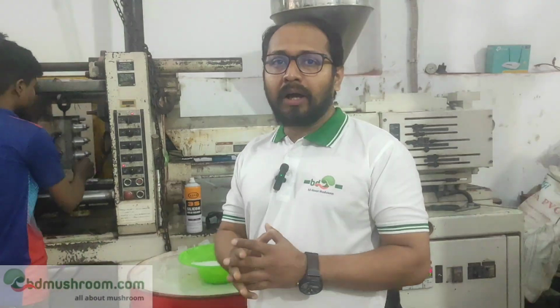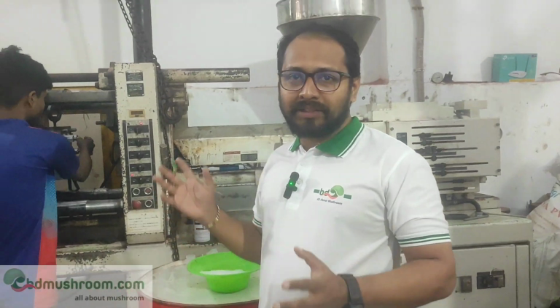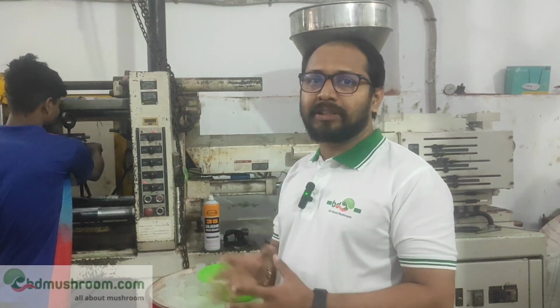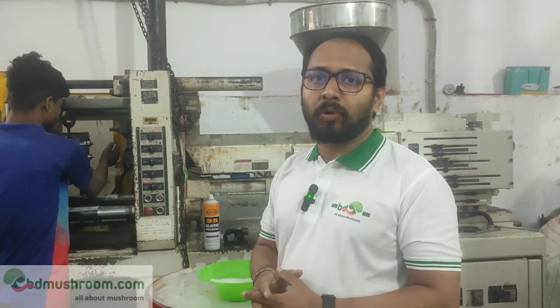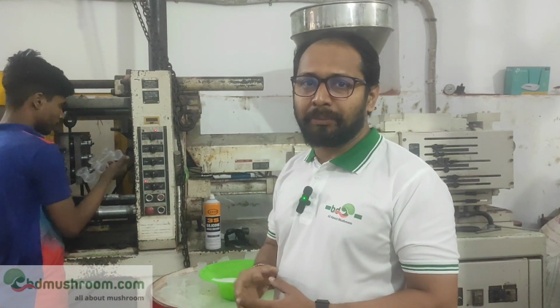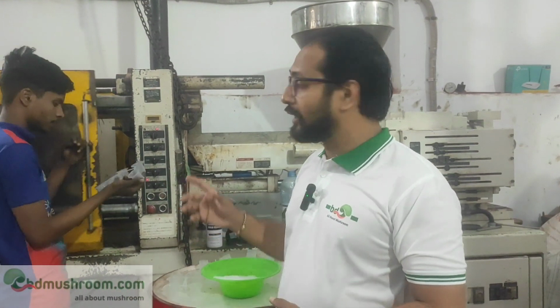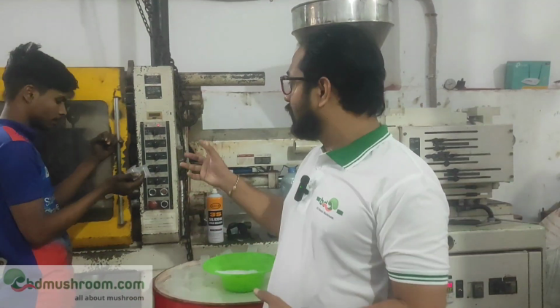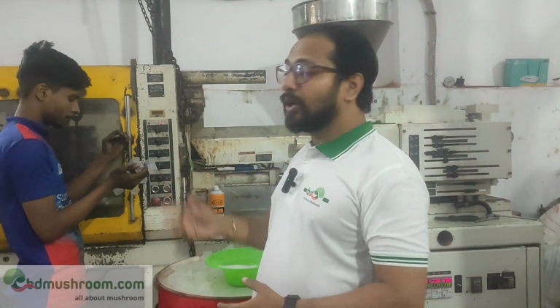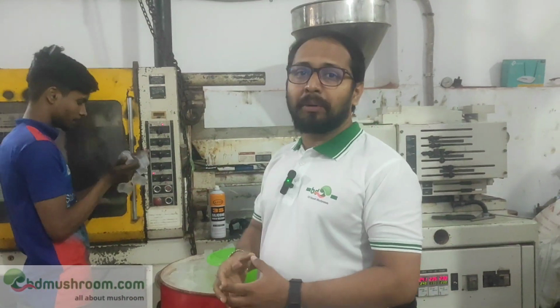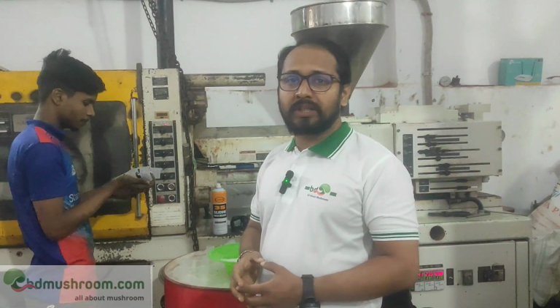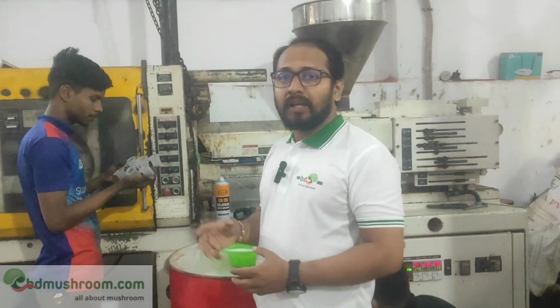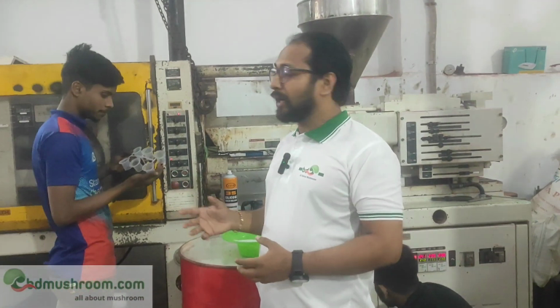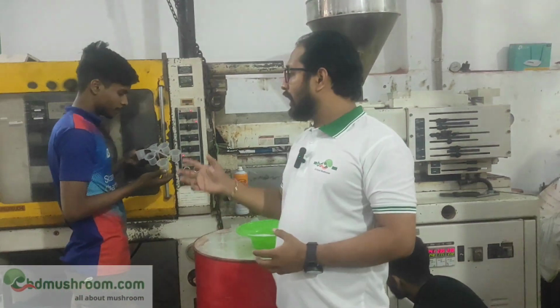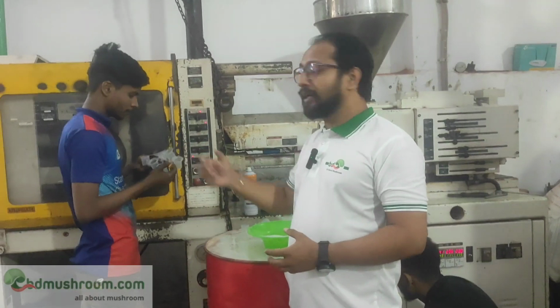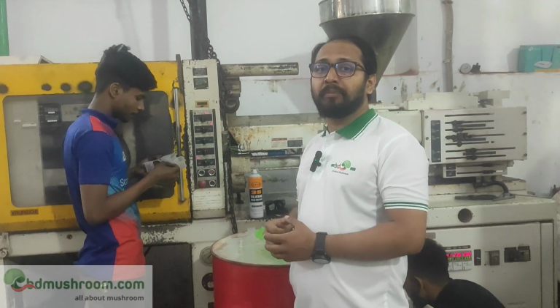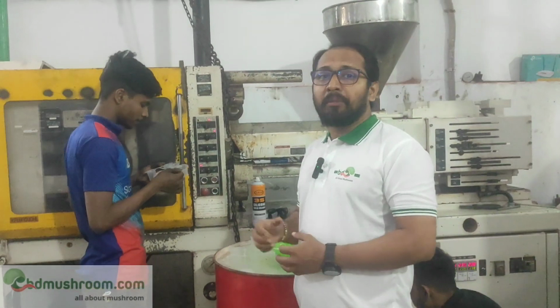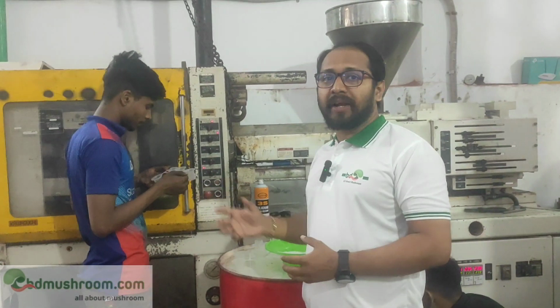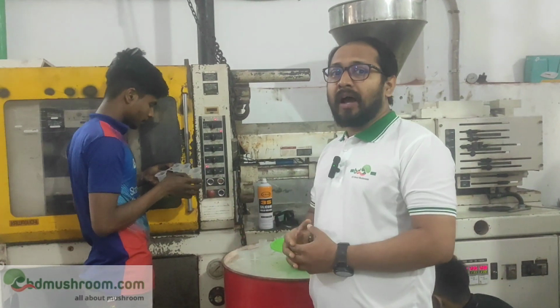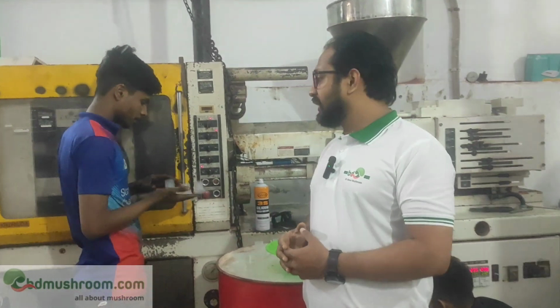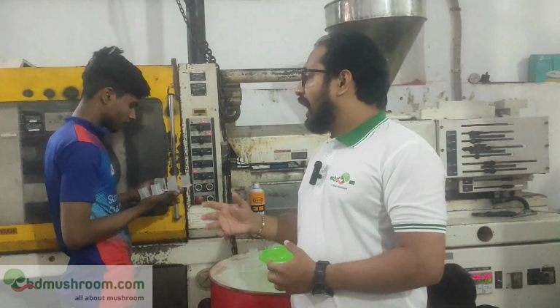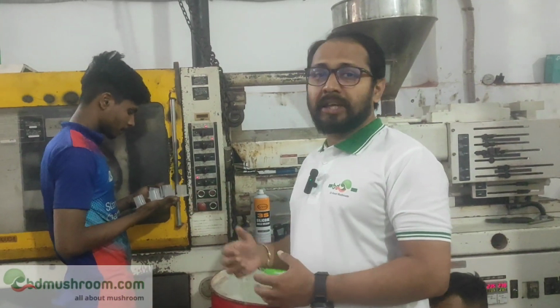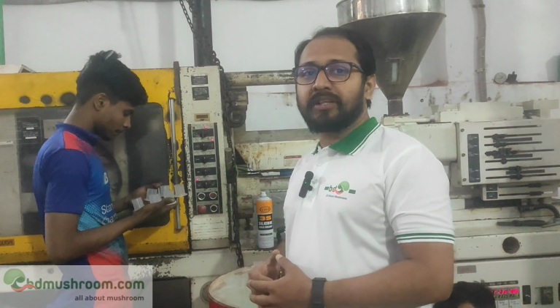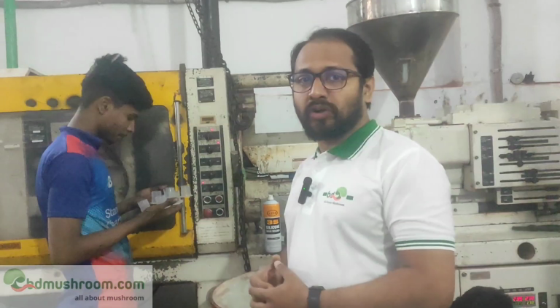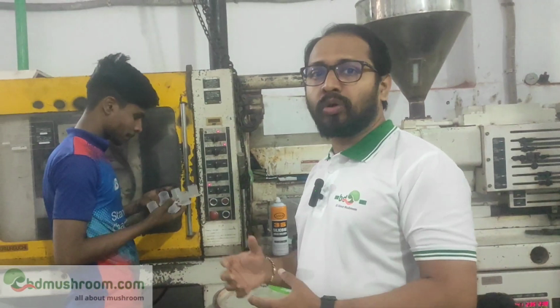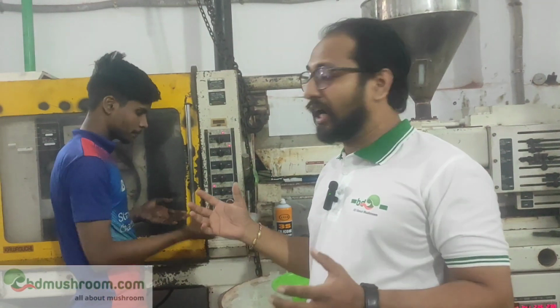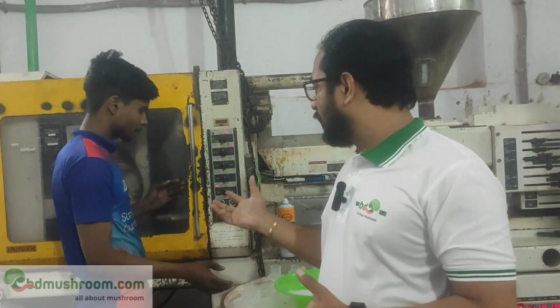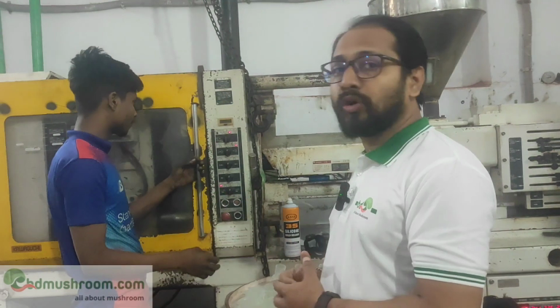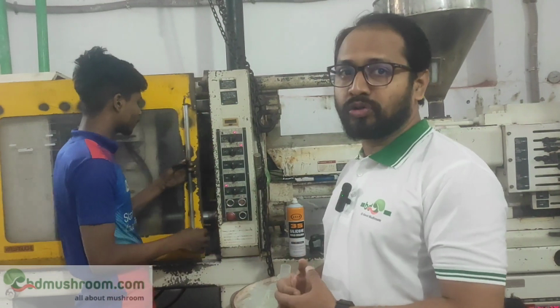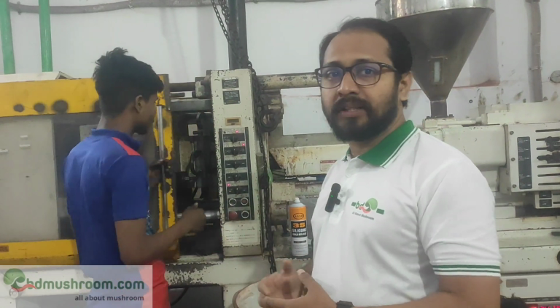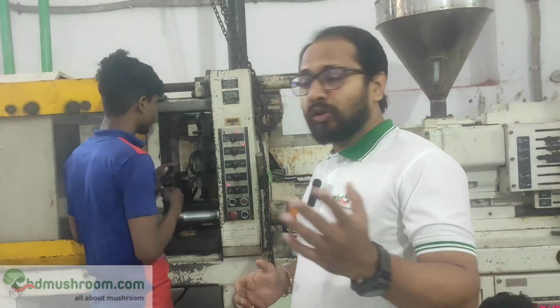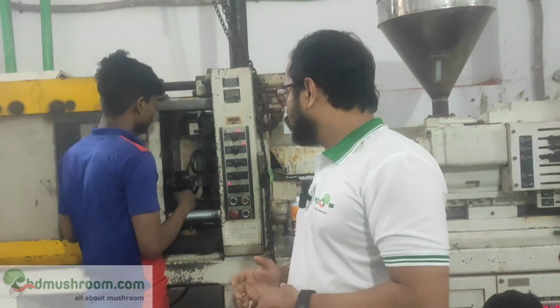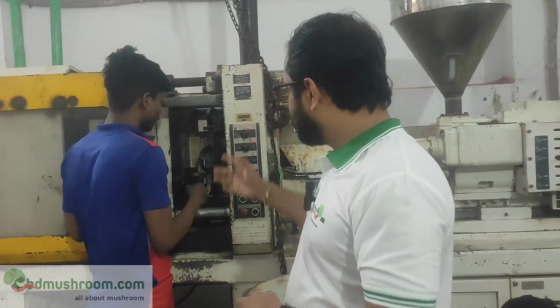We are talking about machines. We will see that machine, and we will be working with machines.